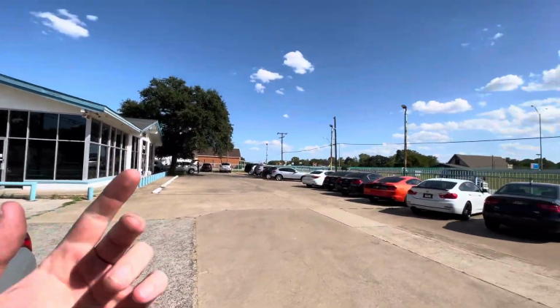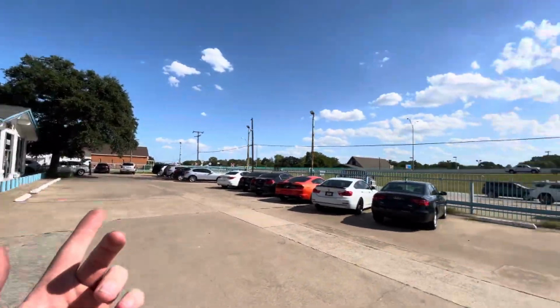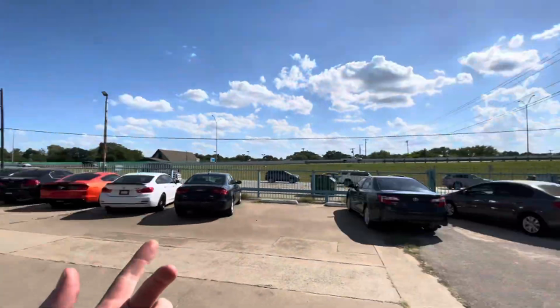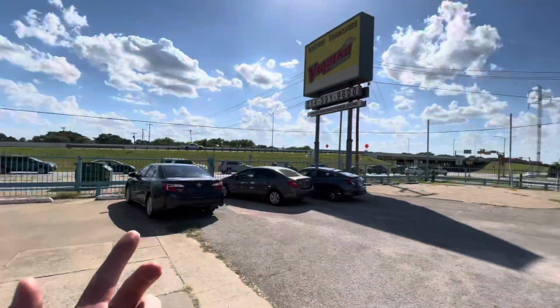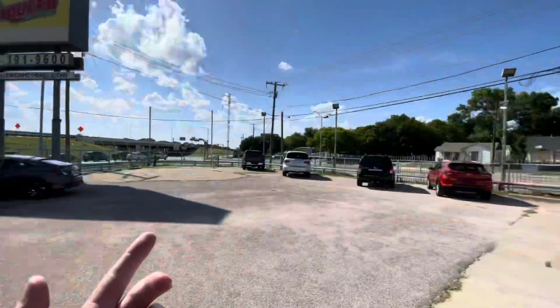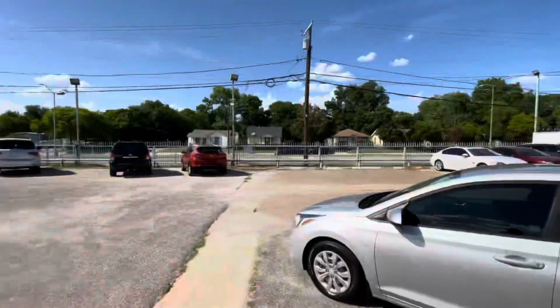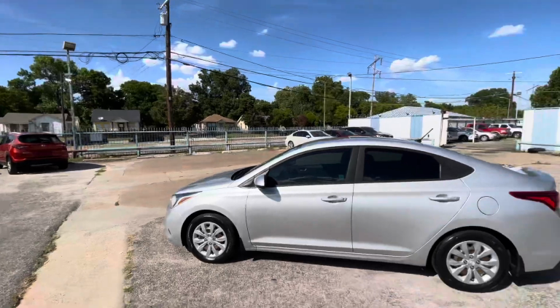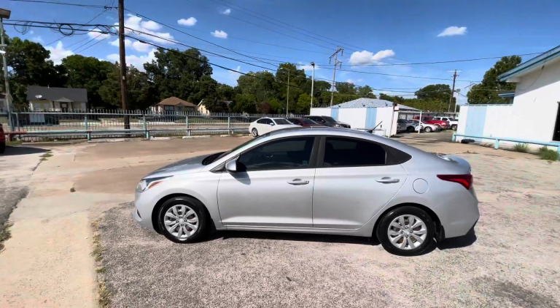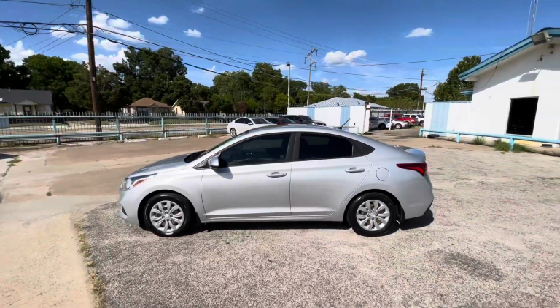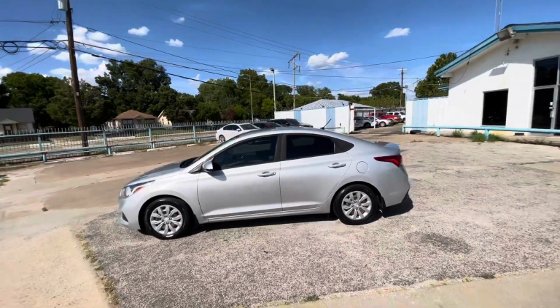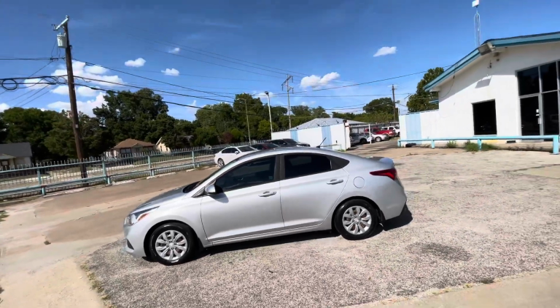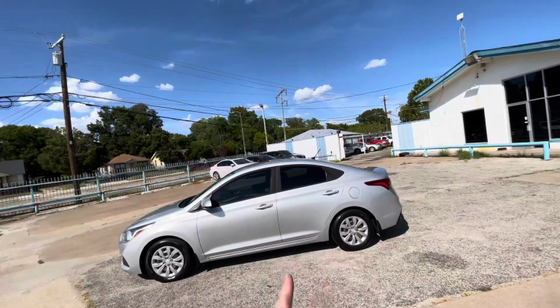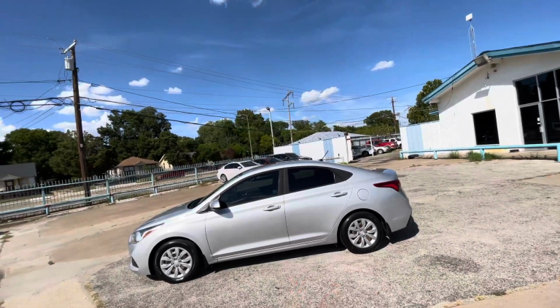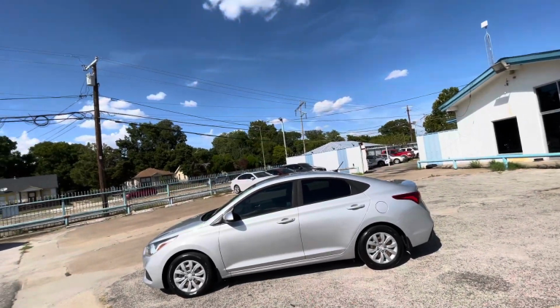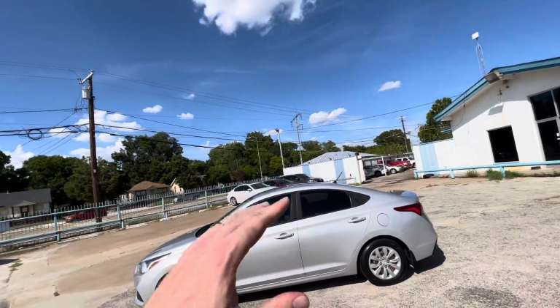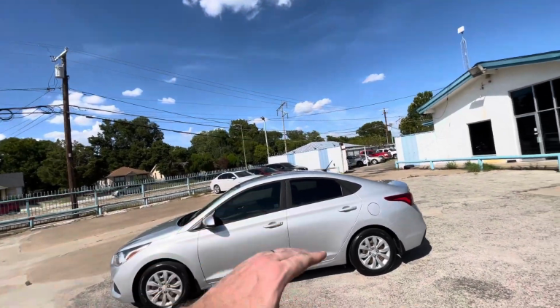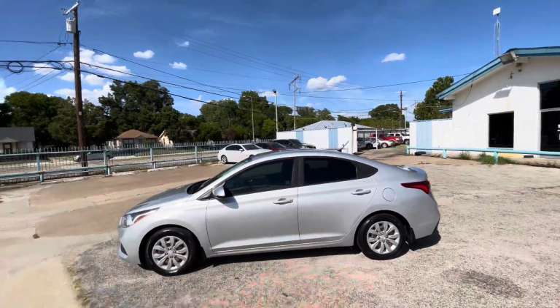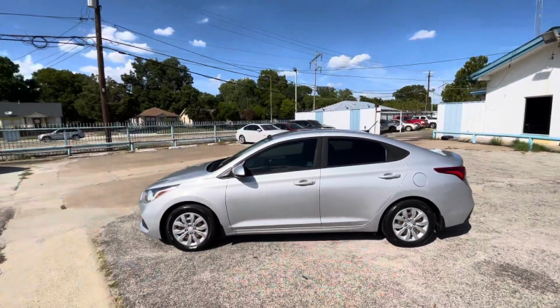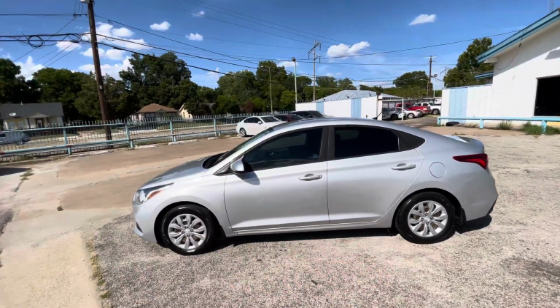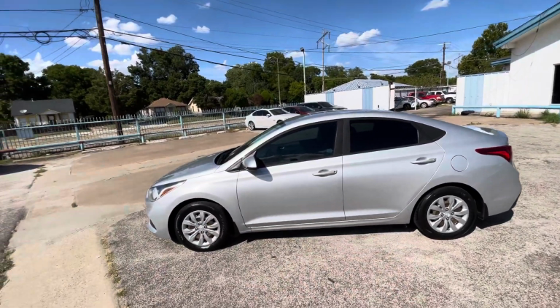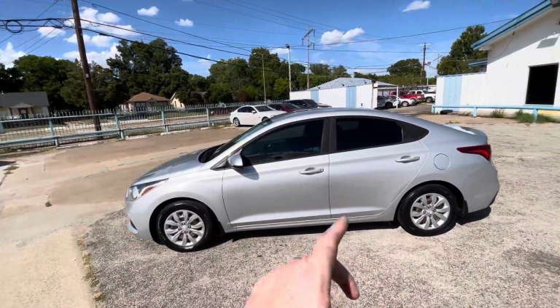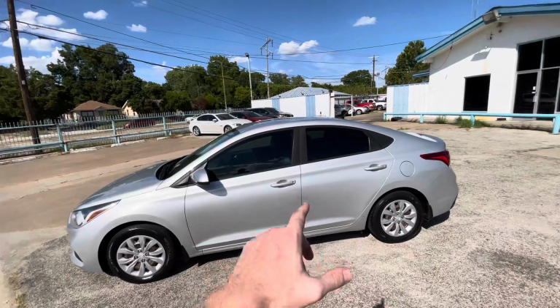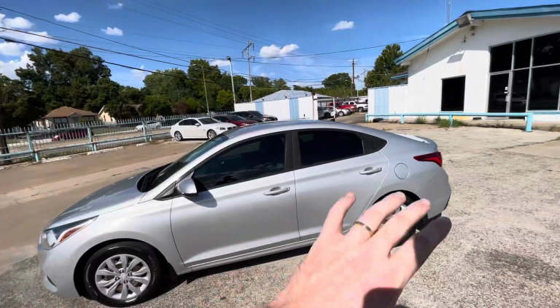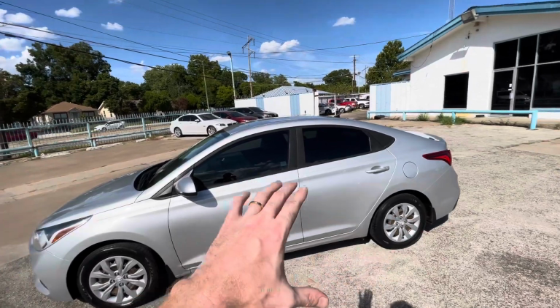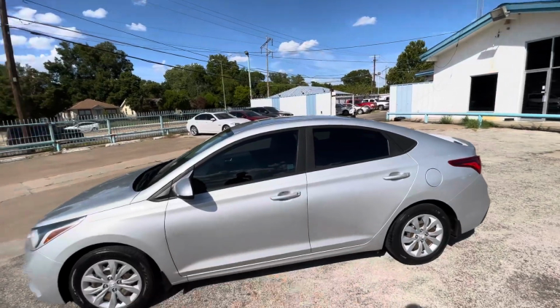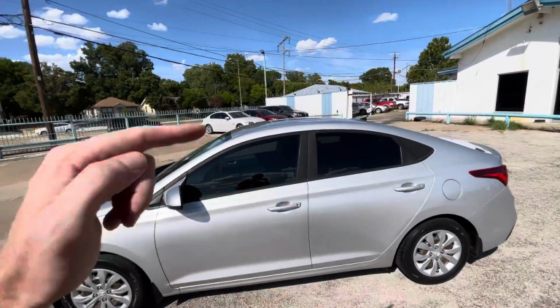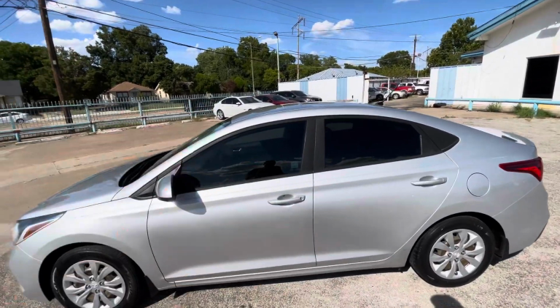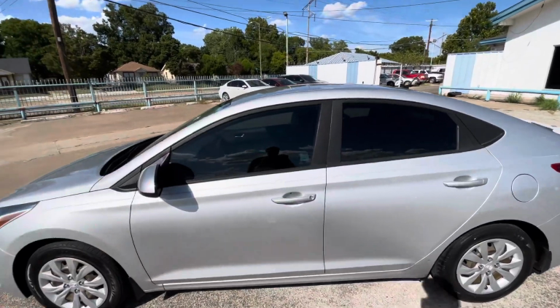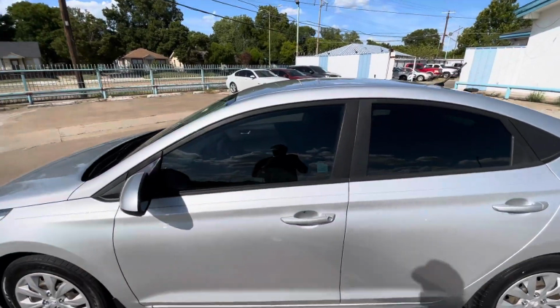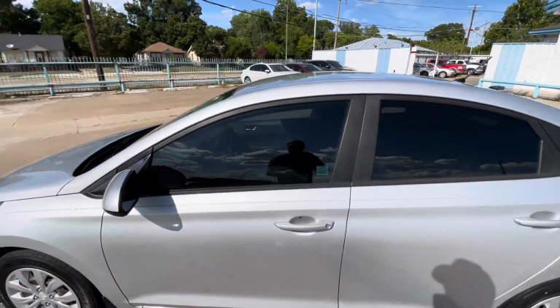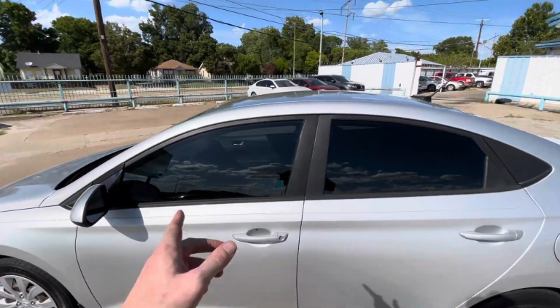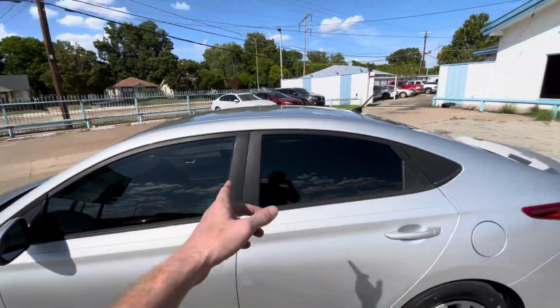By the way, every car in our lot goes through a 52-point inspection before sale, which makes them eligible for warranty — meaning that right now there are no mechanical issues, guaranteed.